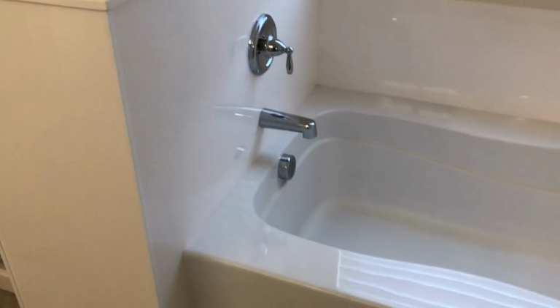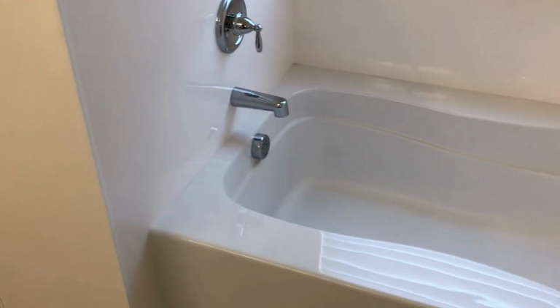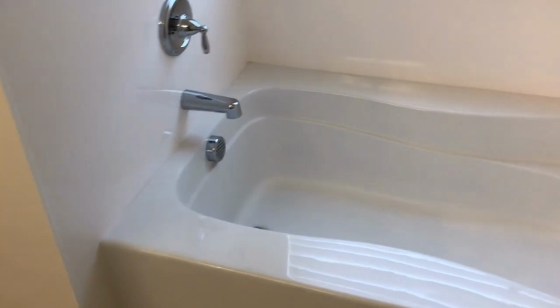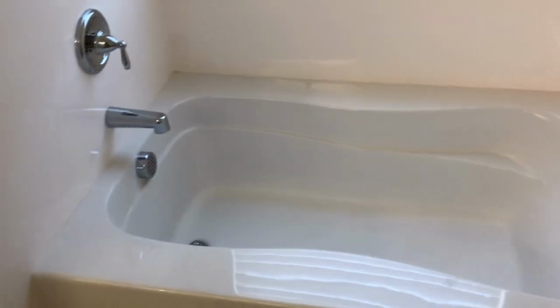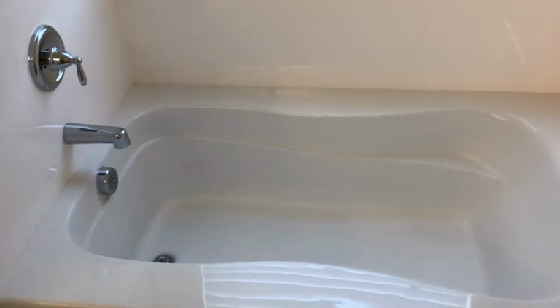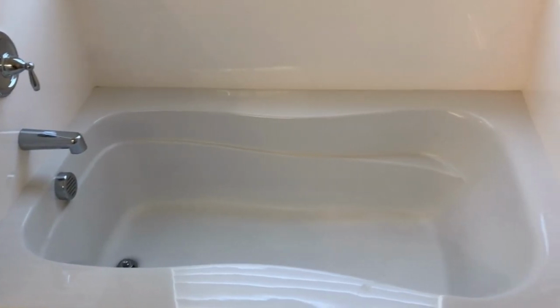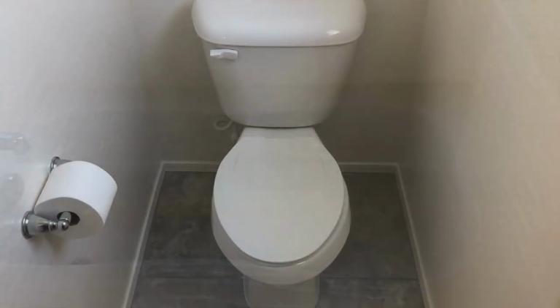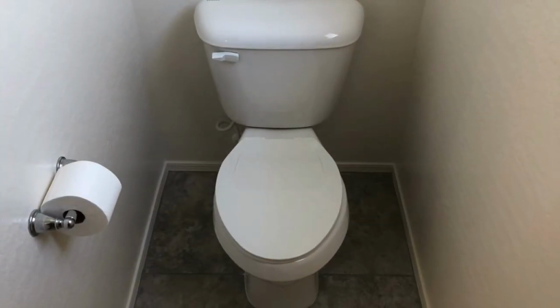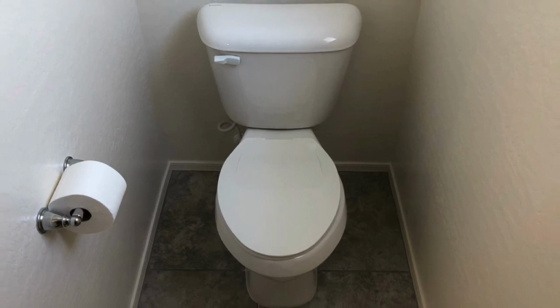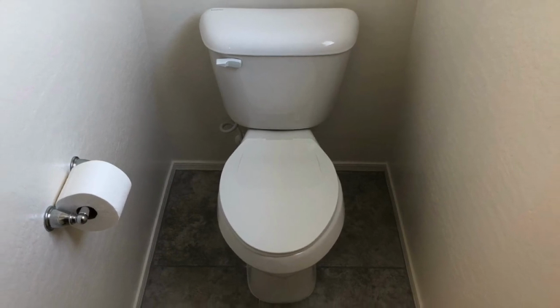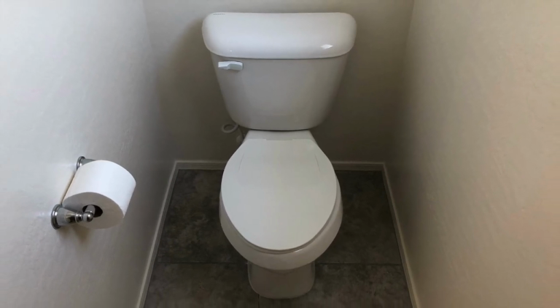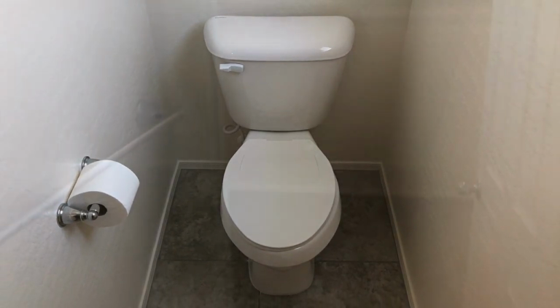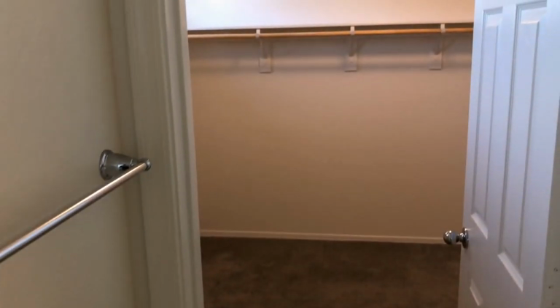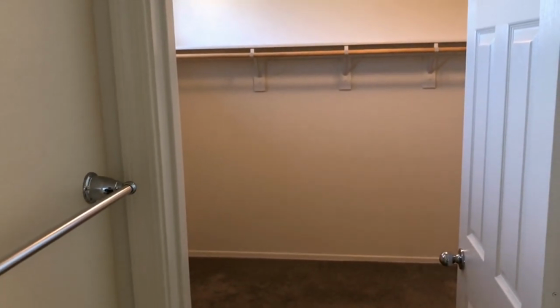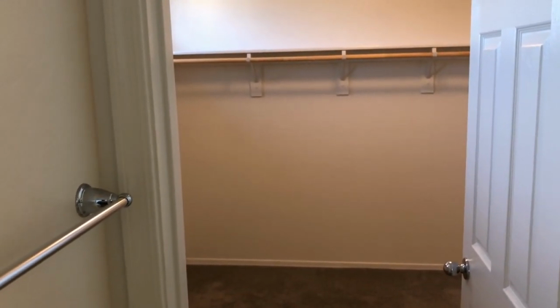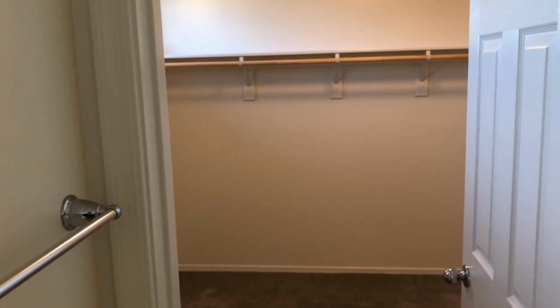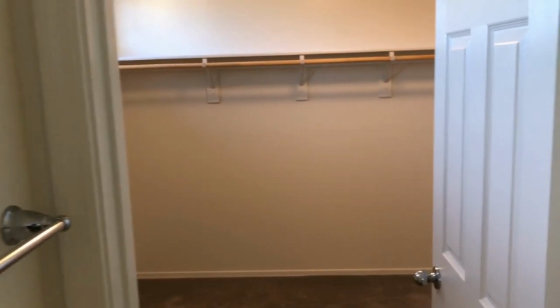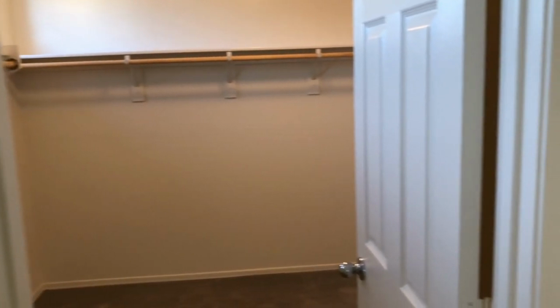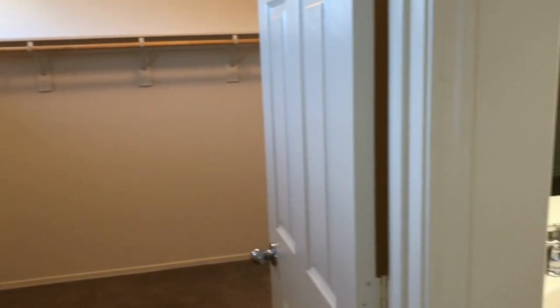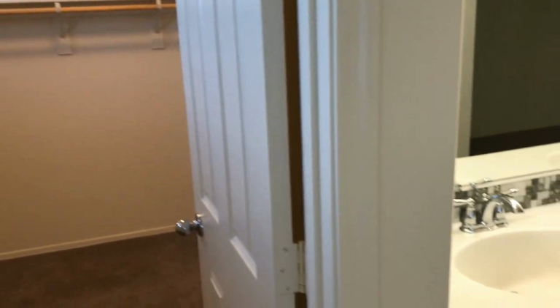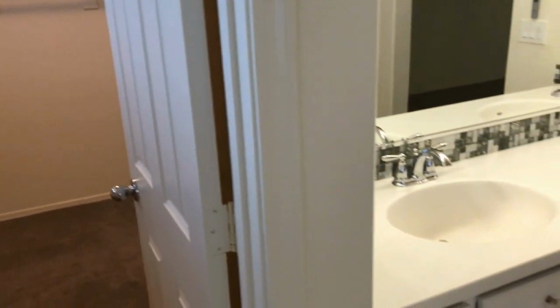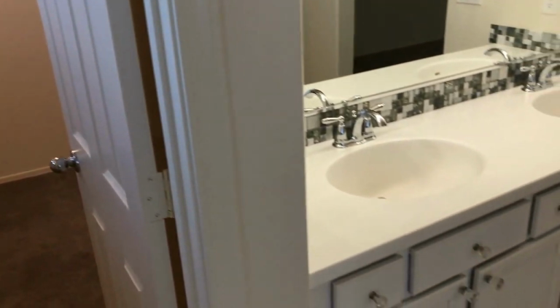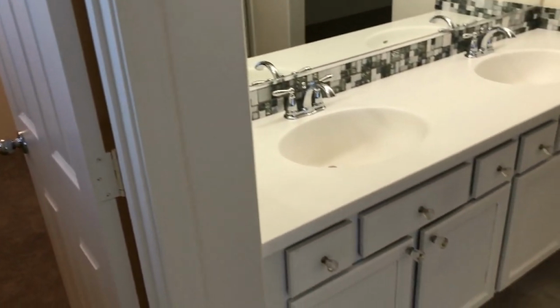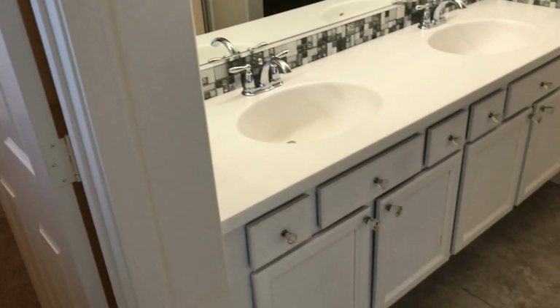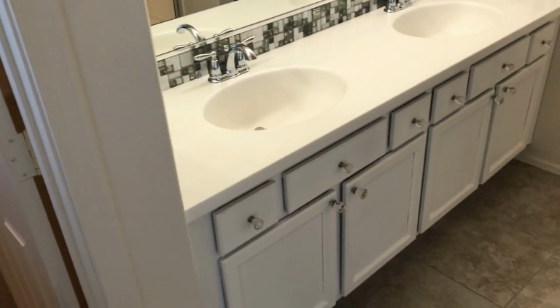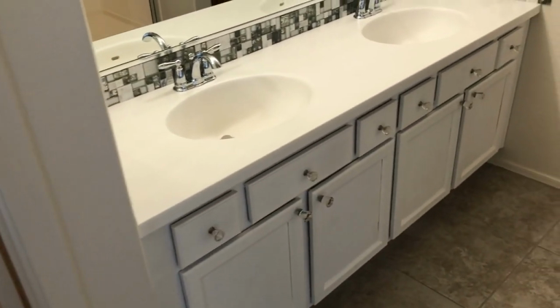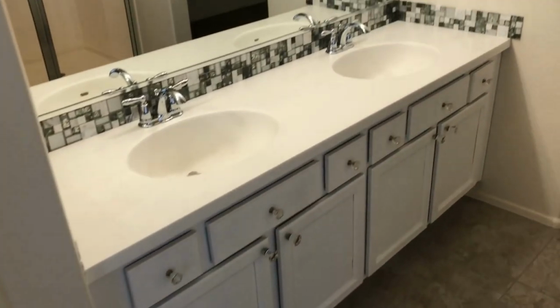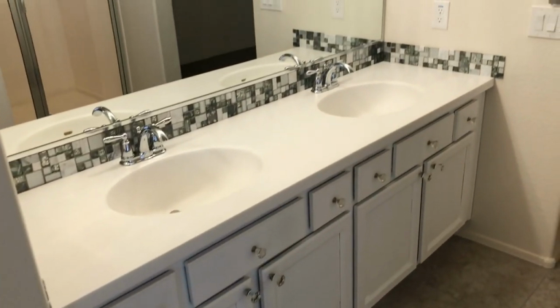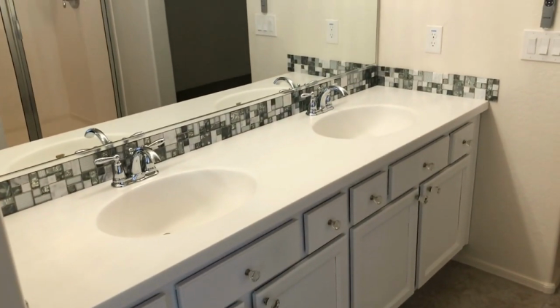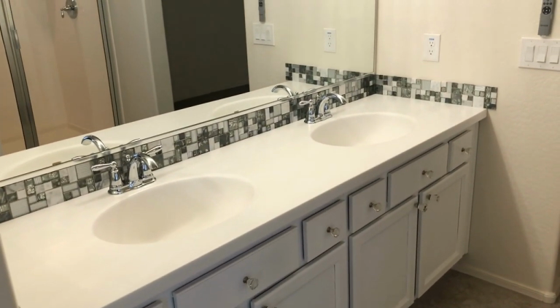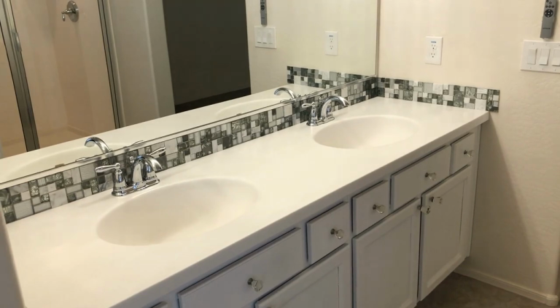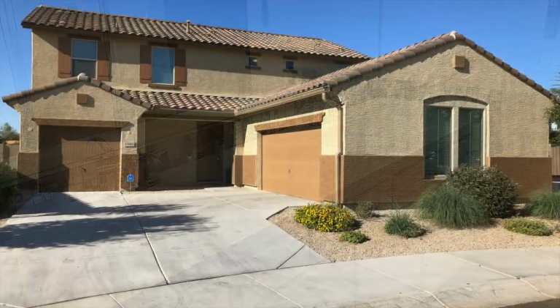We hope you've enjoyed this video tour. For more information, please visit our website at www.leaseaz.com and schedule a self-guided tour and fill out an application. Thanks for watching.